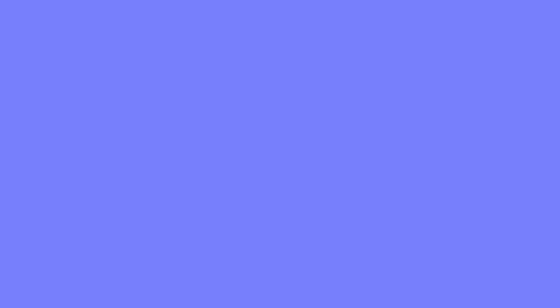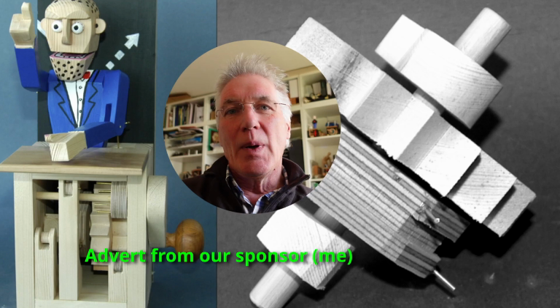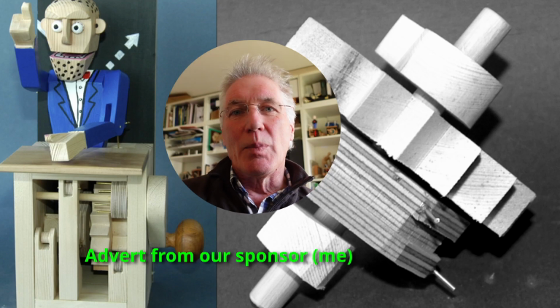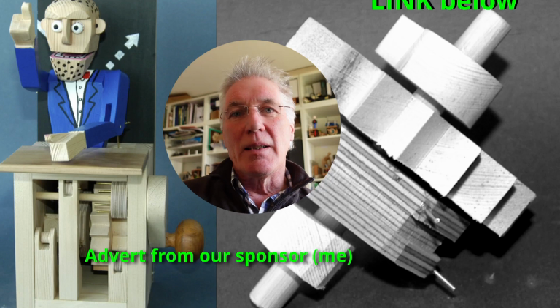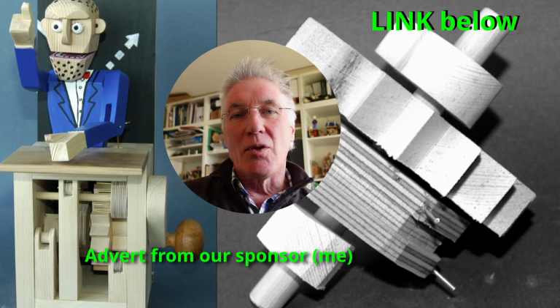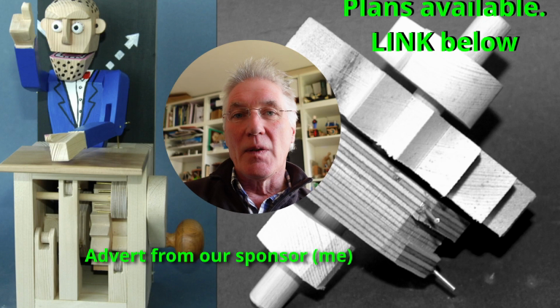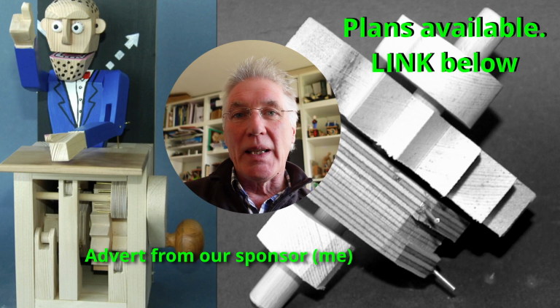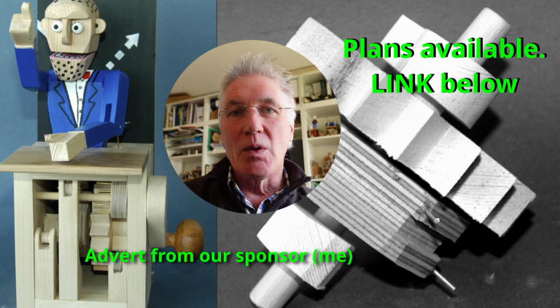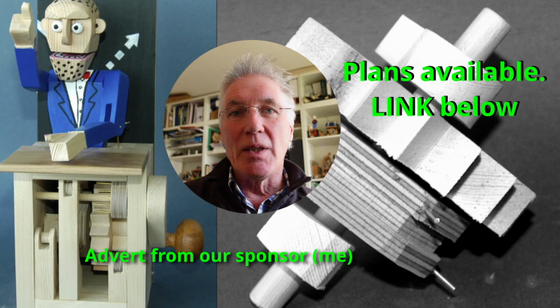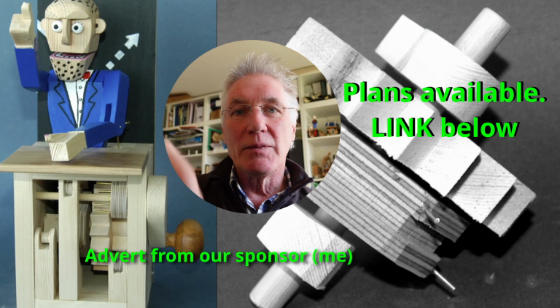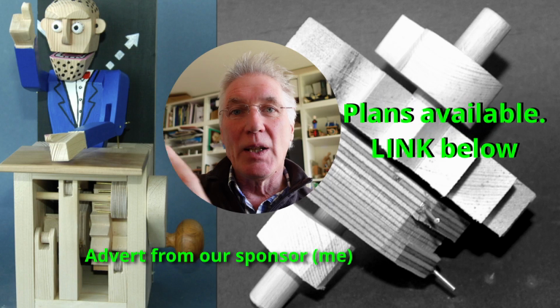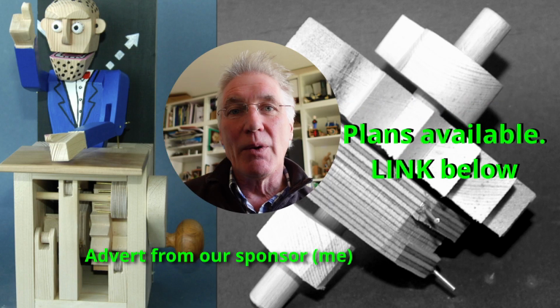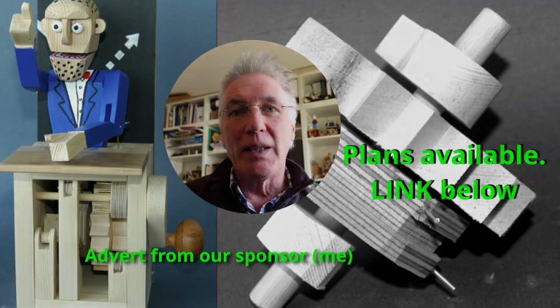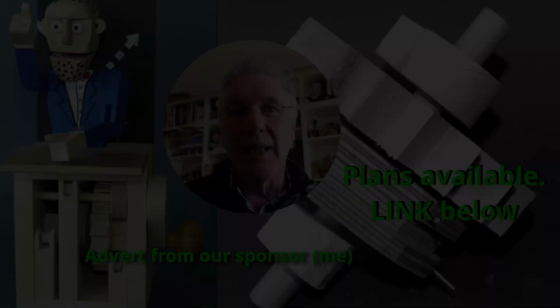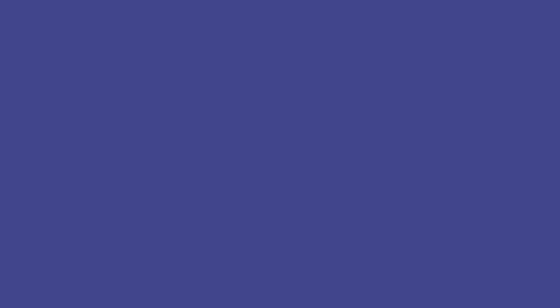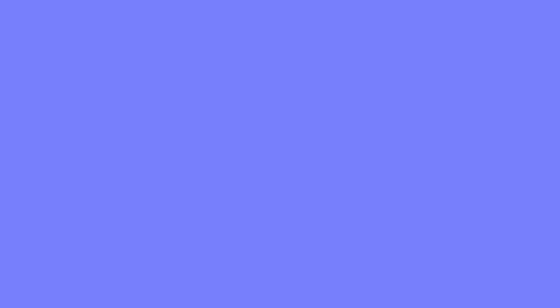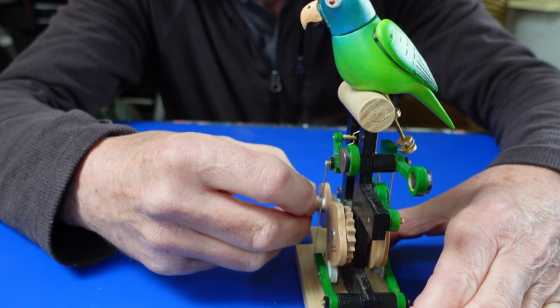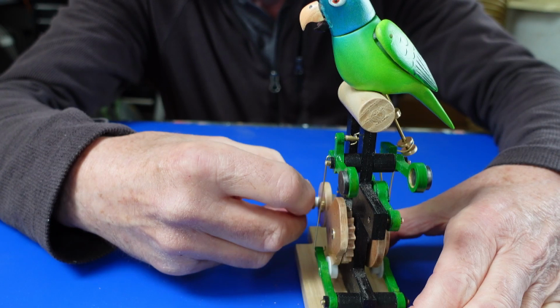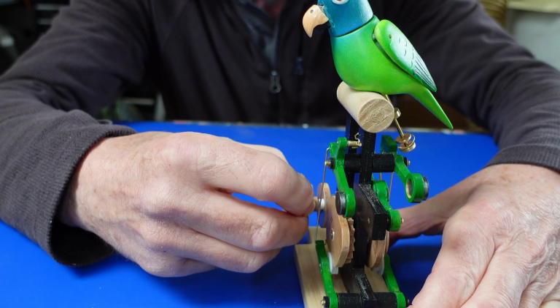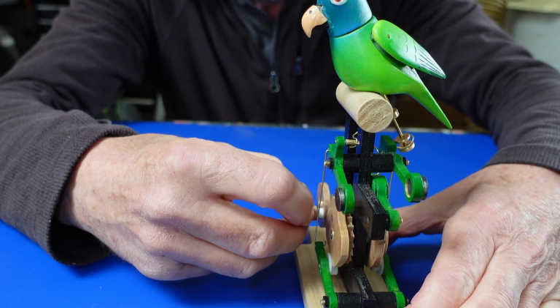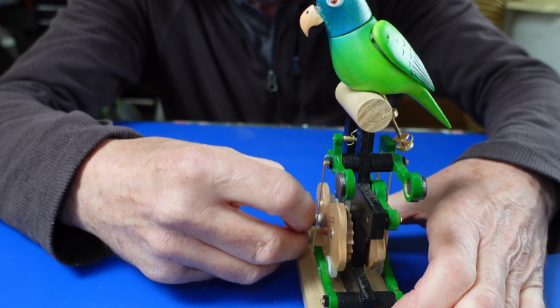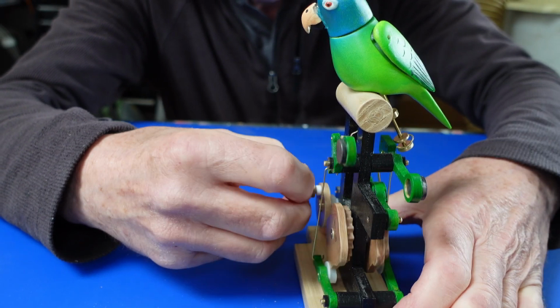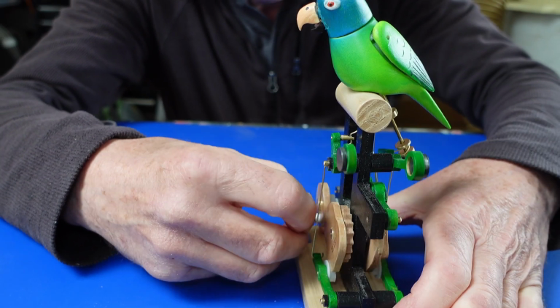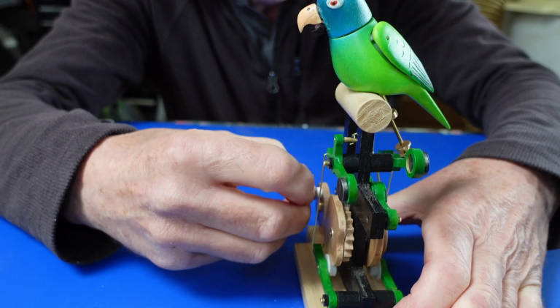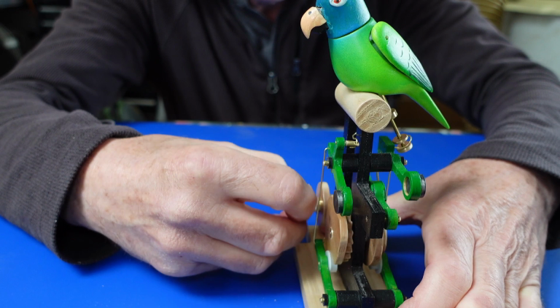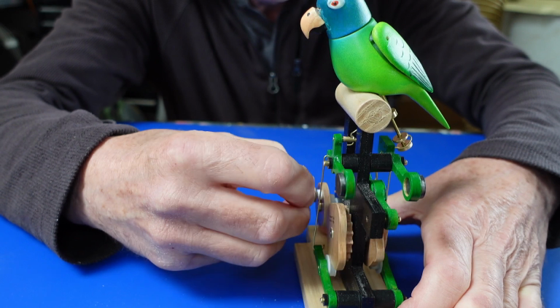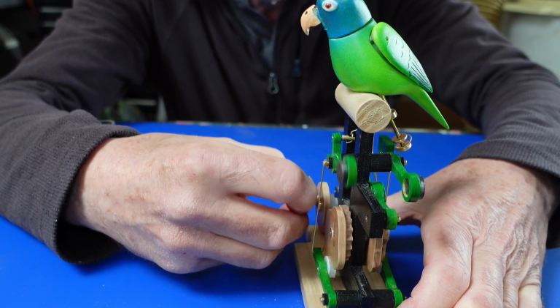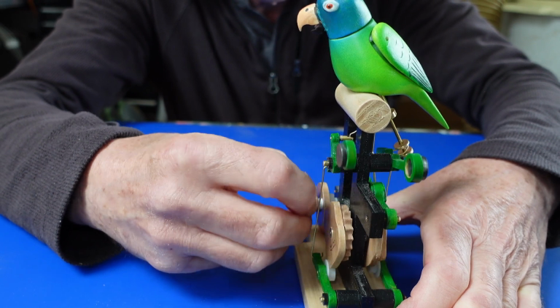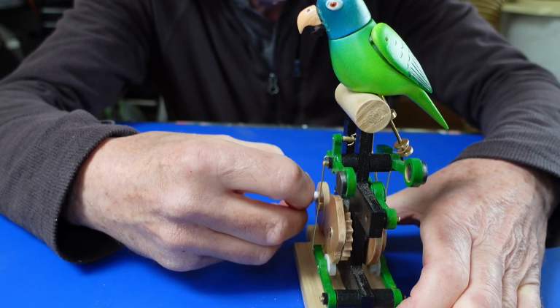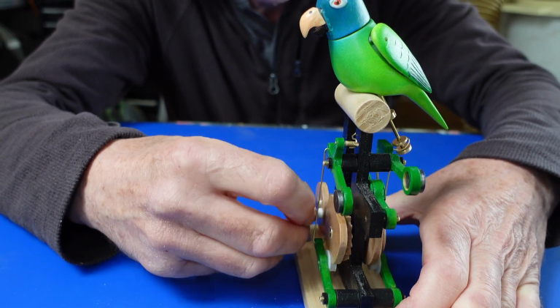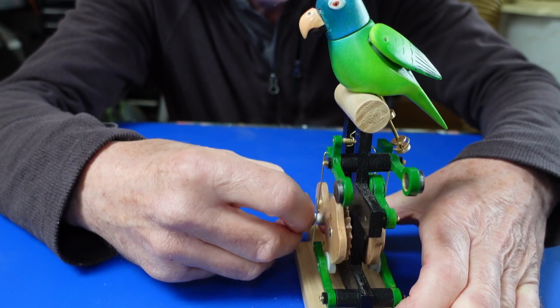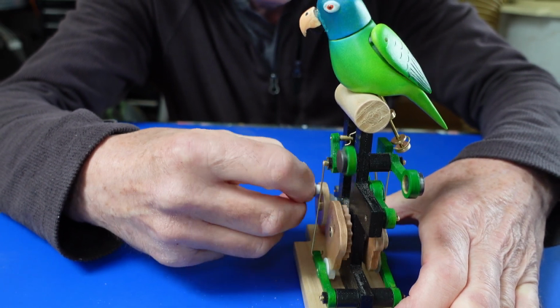I've made some plans and instructions for making an automaton — down below you can find the link. So he looks left and right, he opens his beak, and his wings flick up and down.